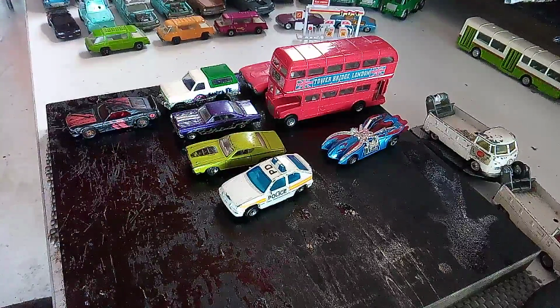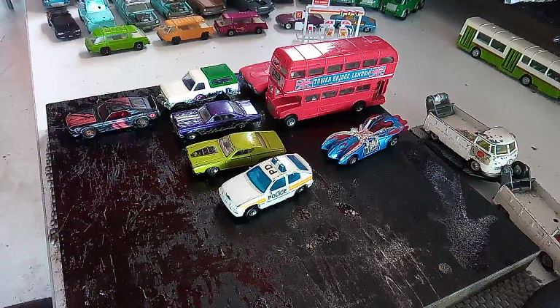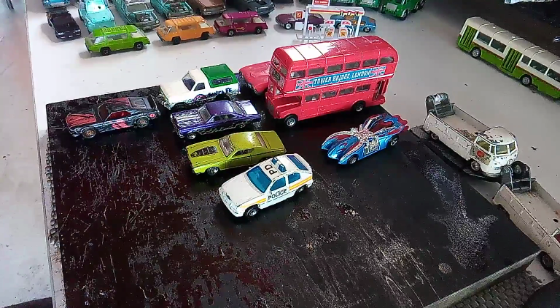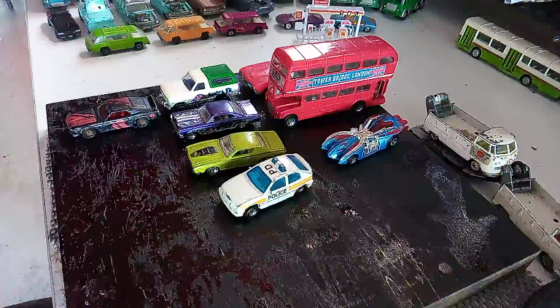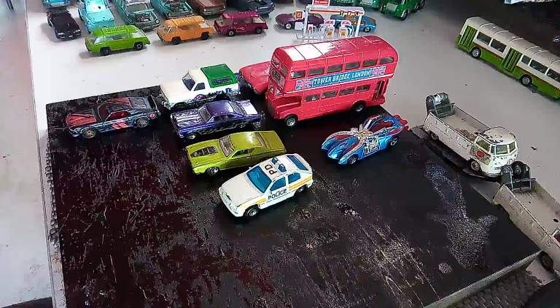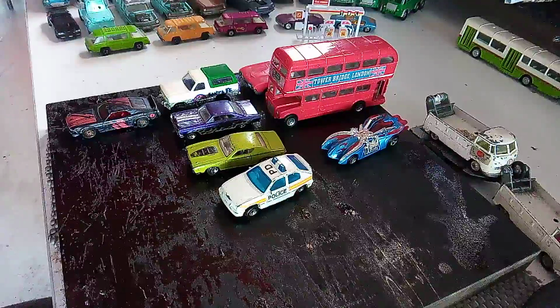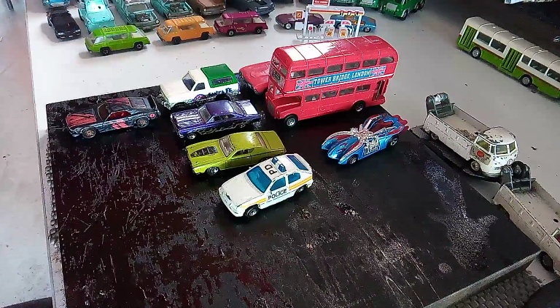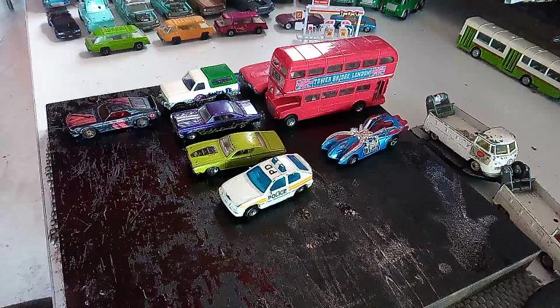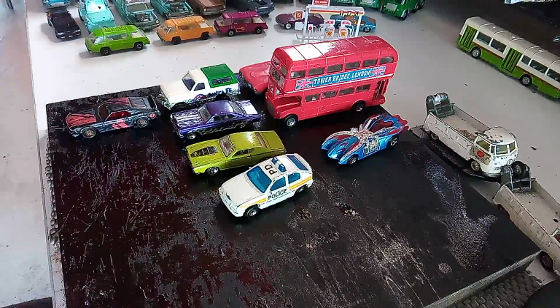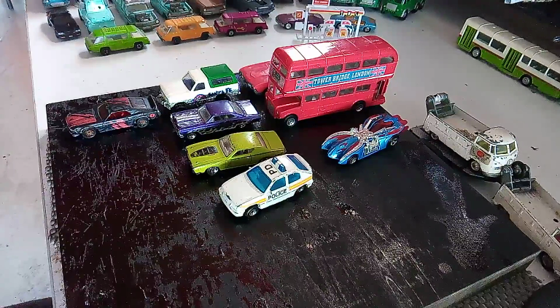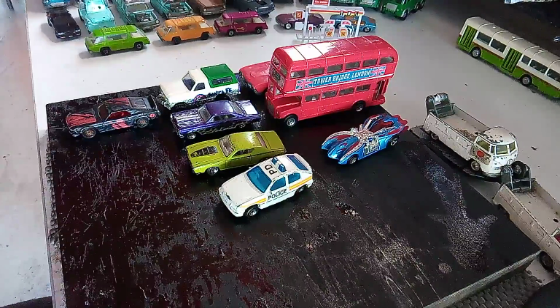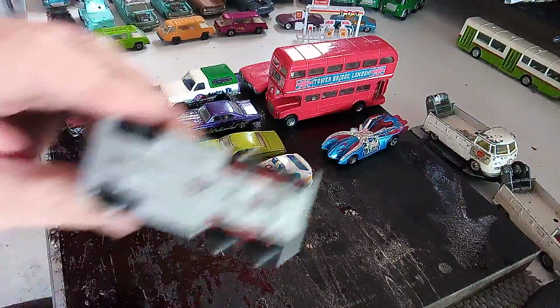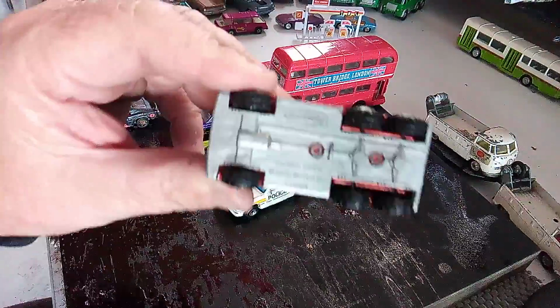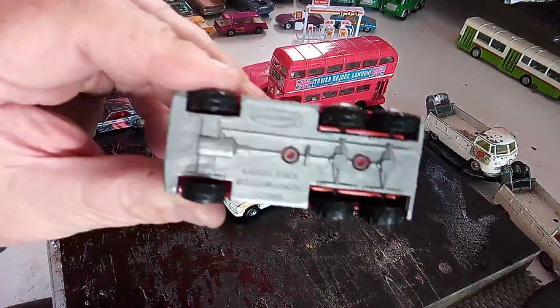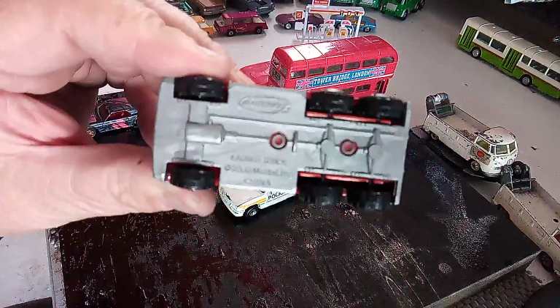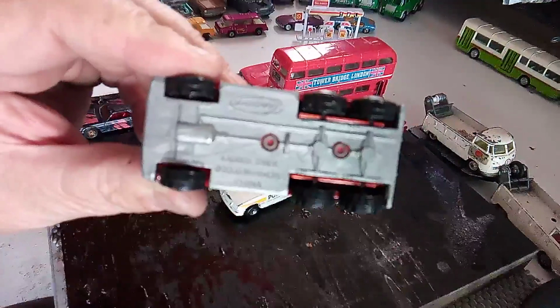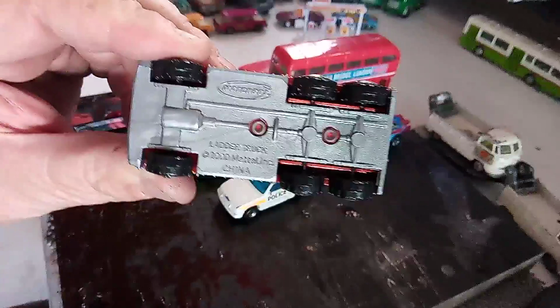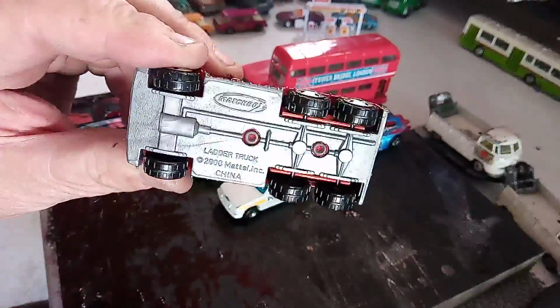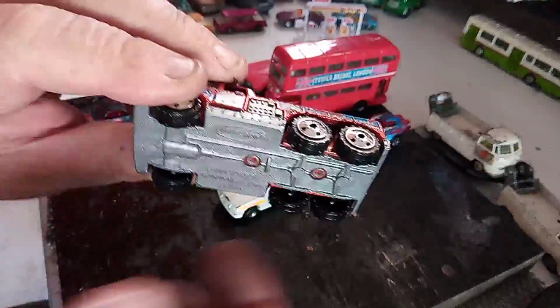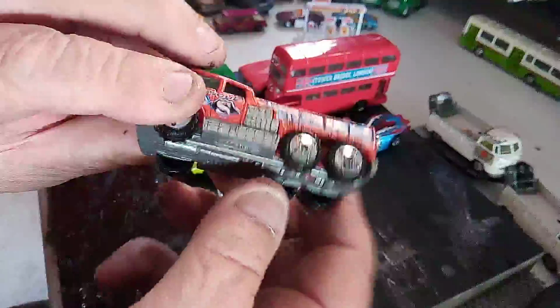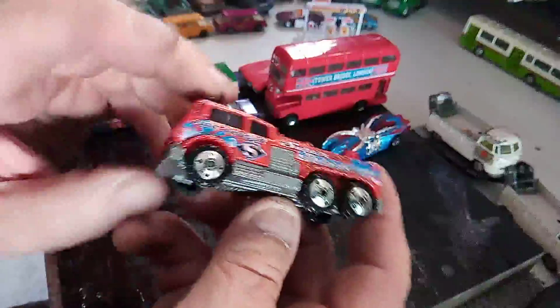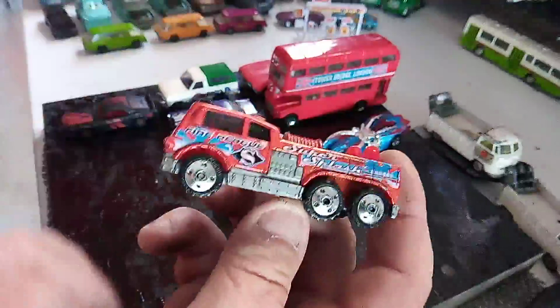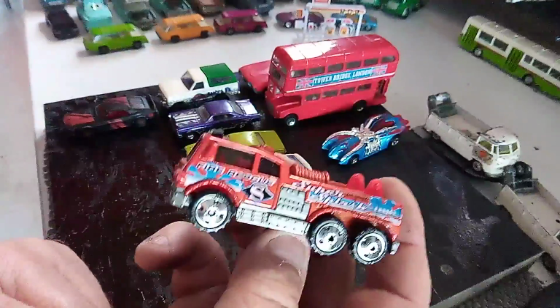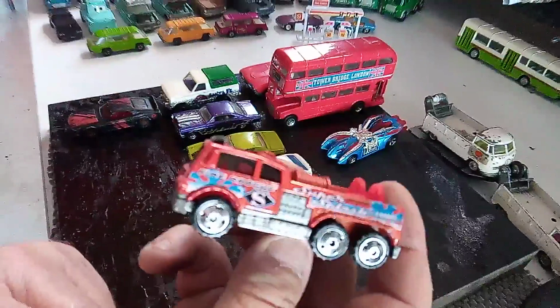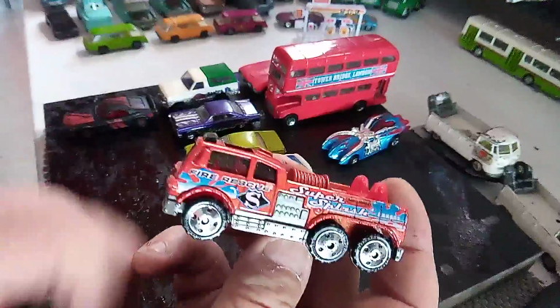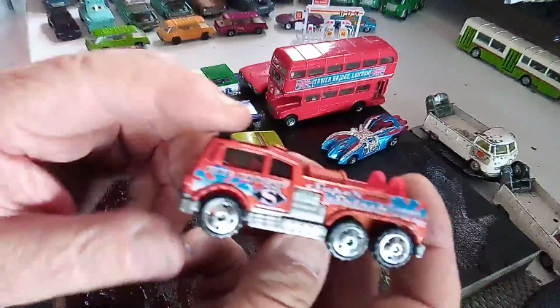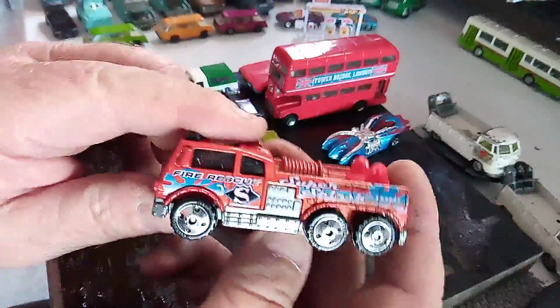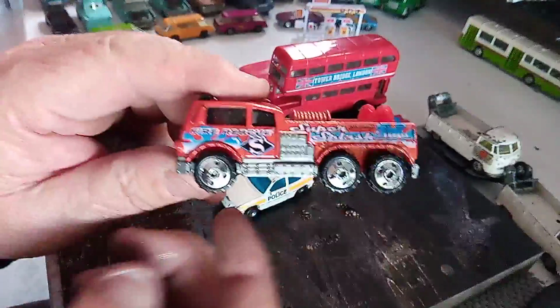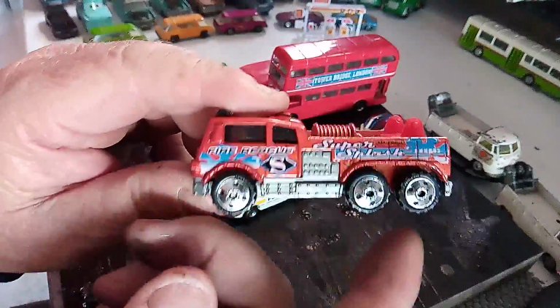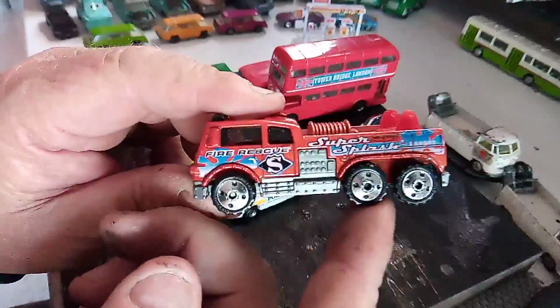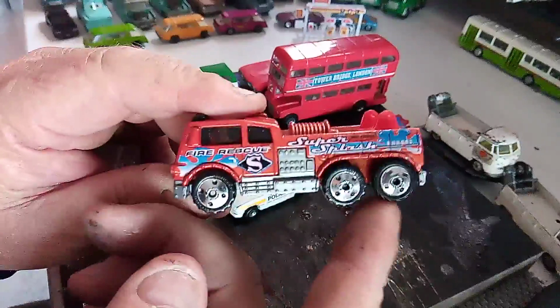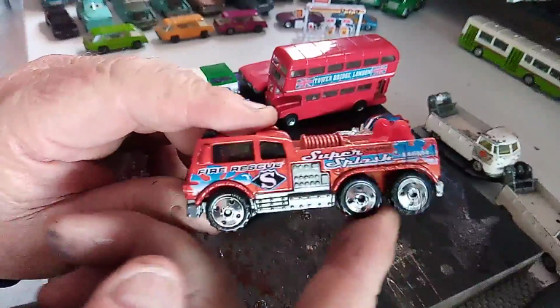And this again is a Matchbox — it's a ladder truck. It's a god awful truck, but I got it for the wheels.